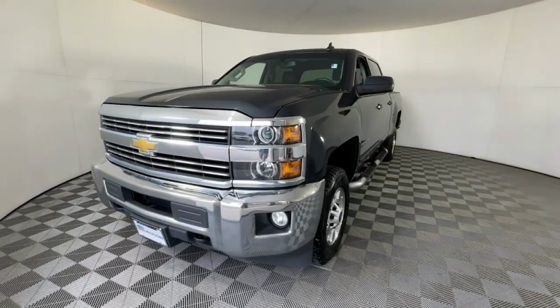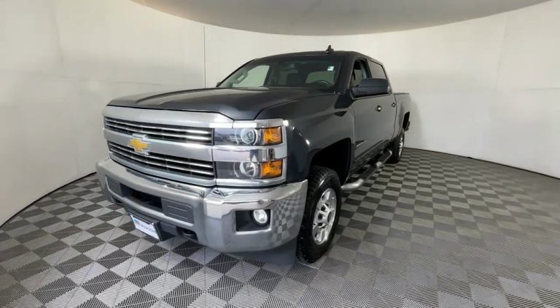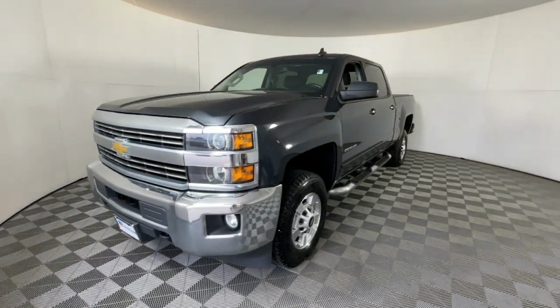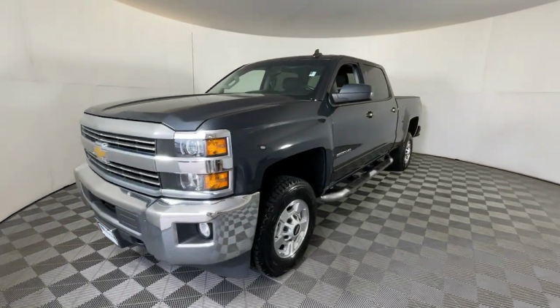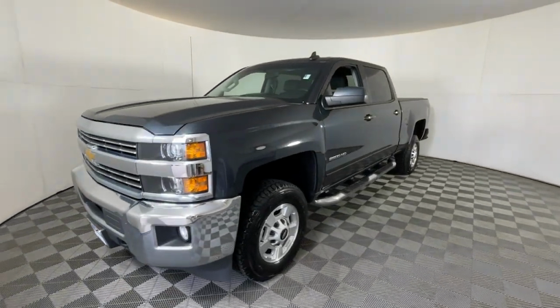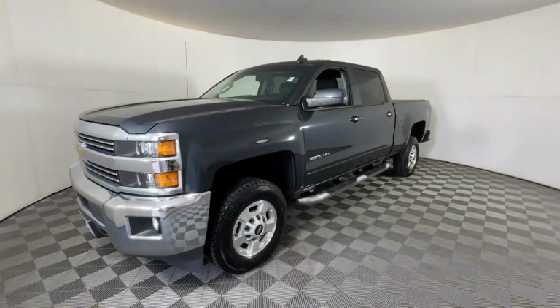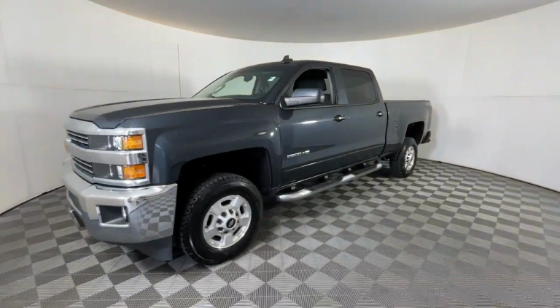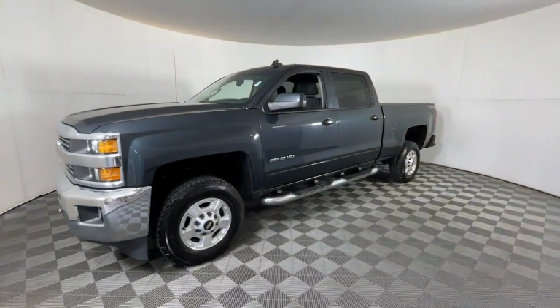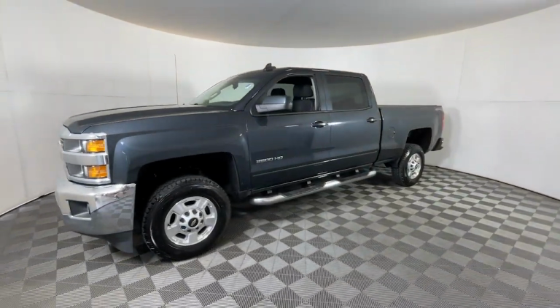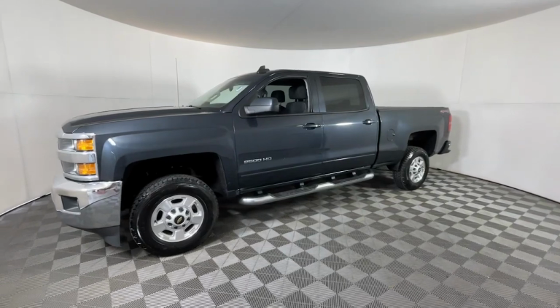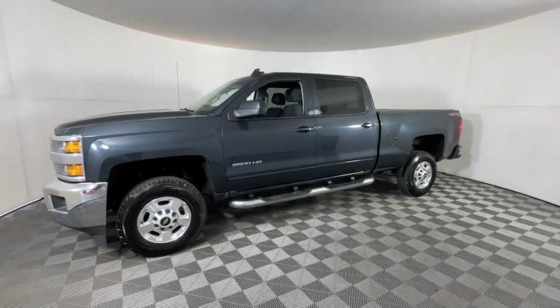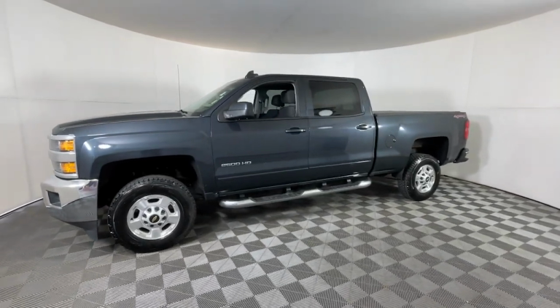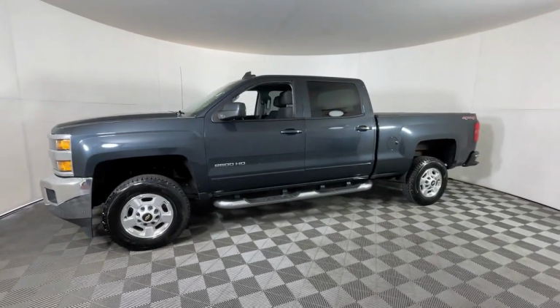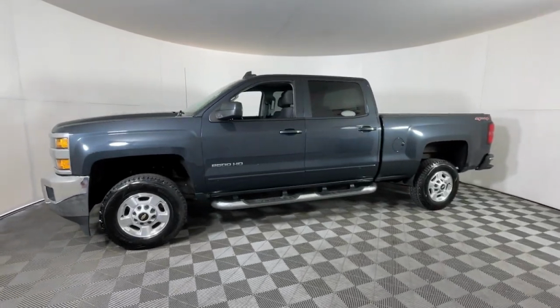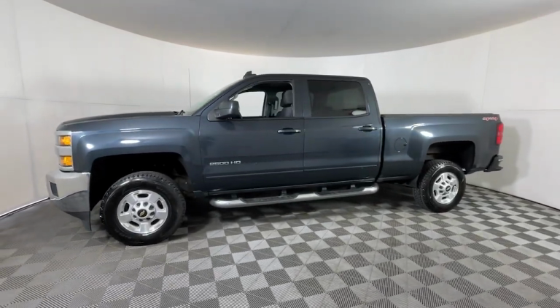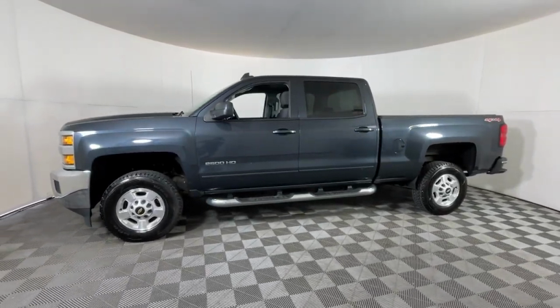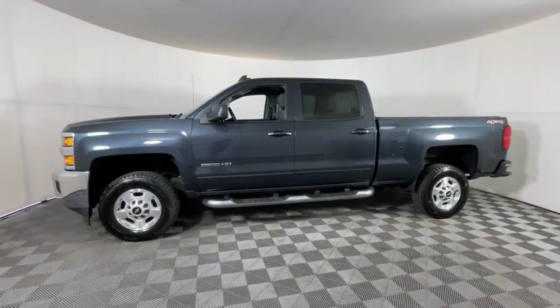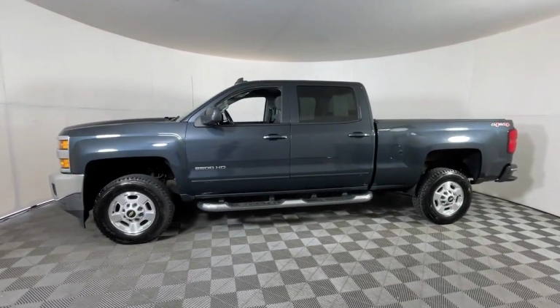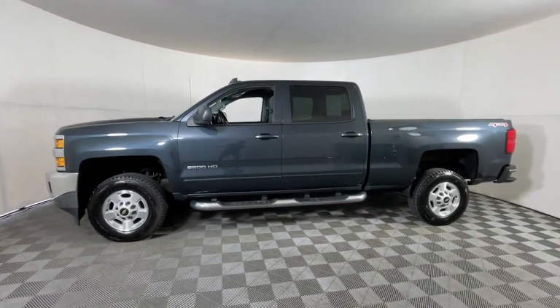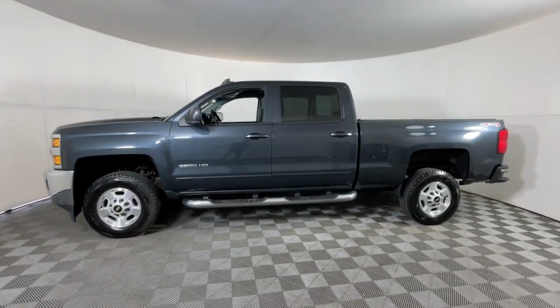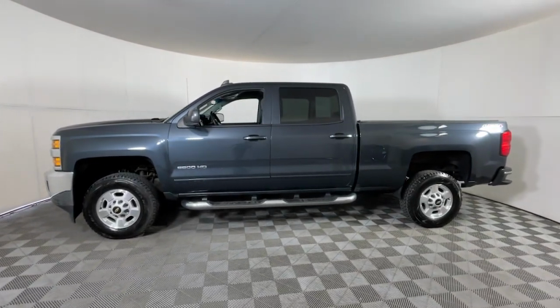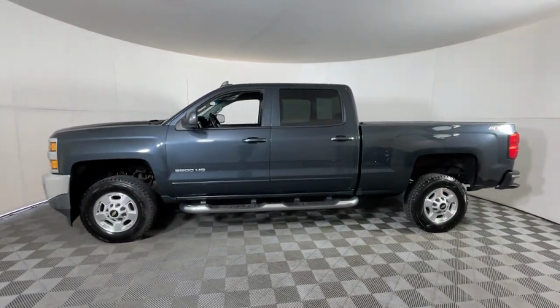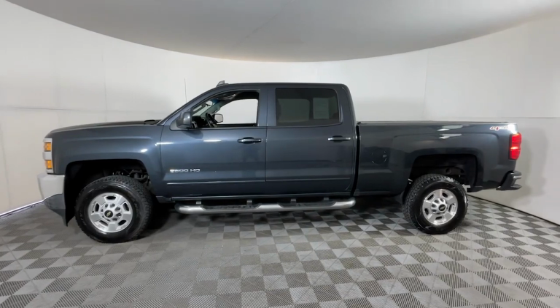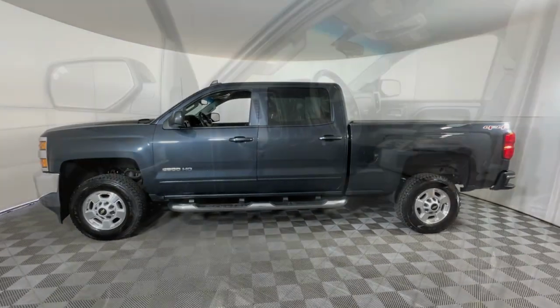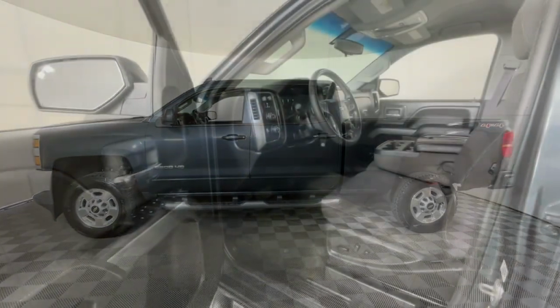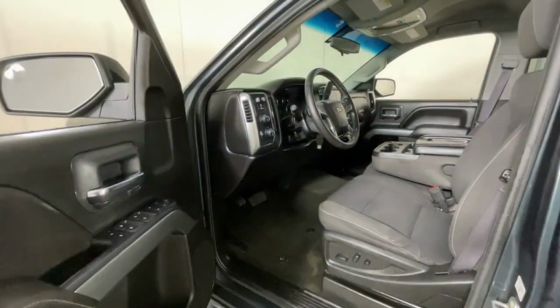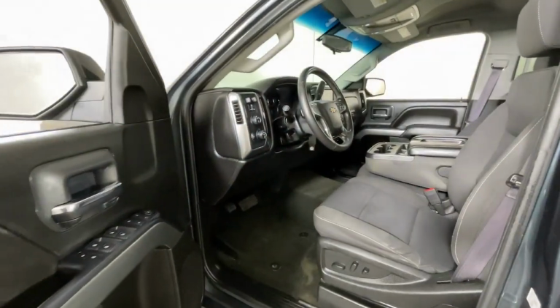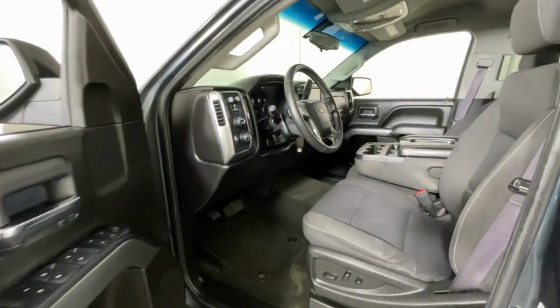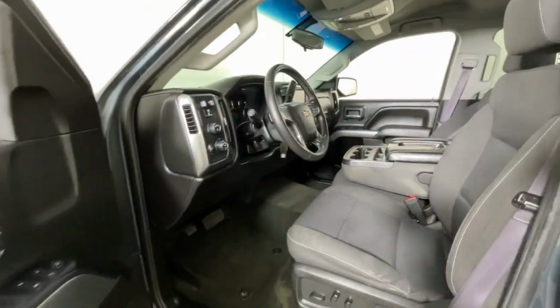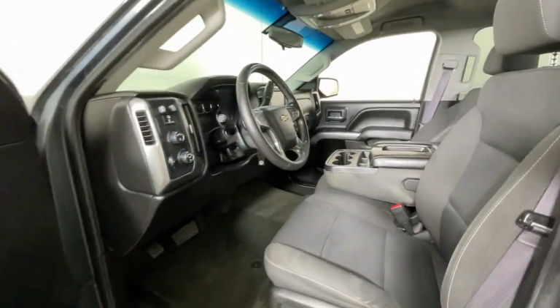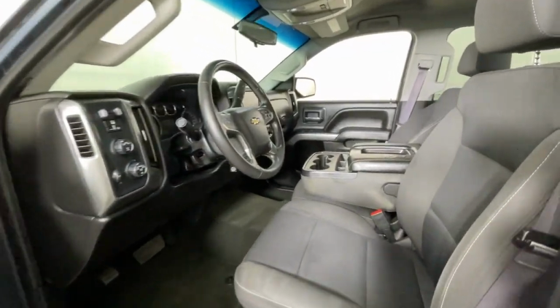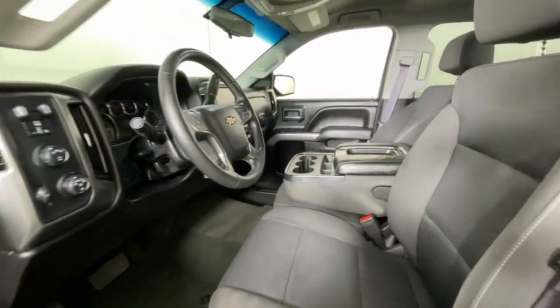Keyless entry, navigation system, fog lamps, premium sound system, 4-wheel drive, 8-cylinder engine, backup camera, satellite radio, remote engine start, bed liner.